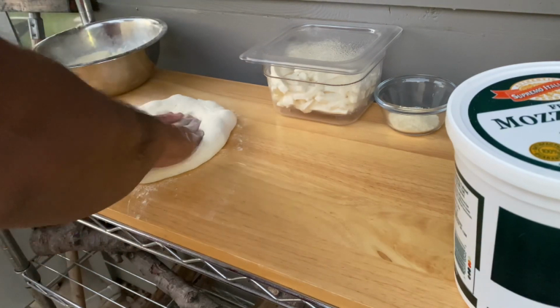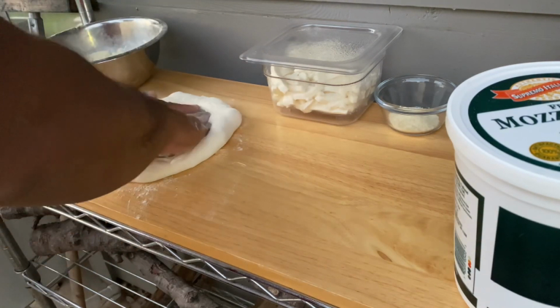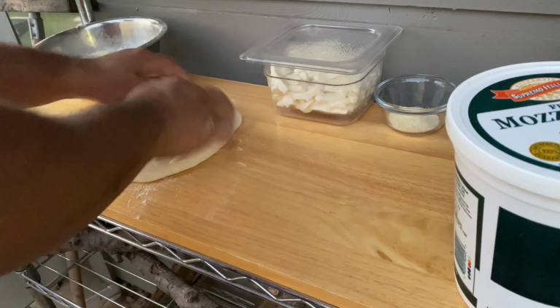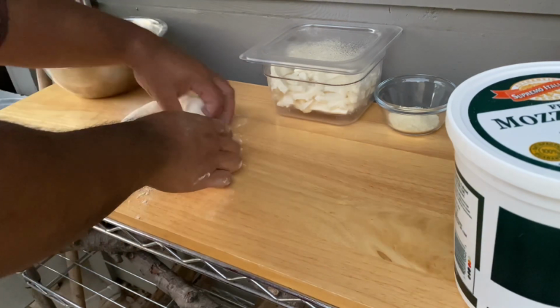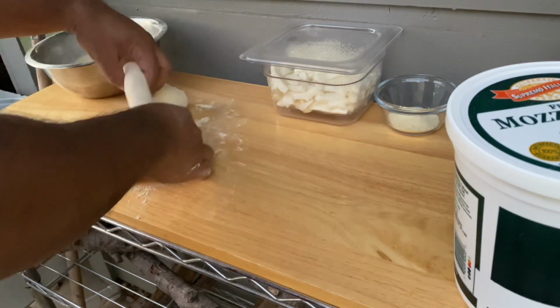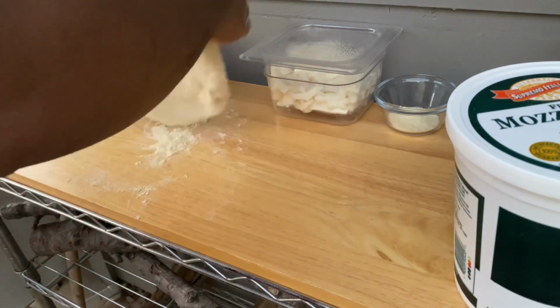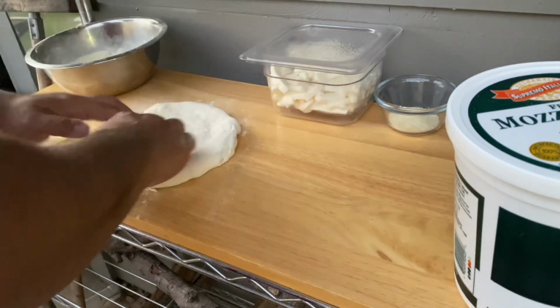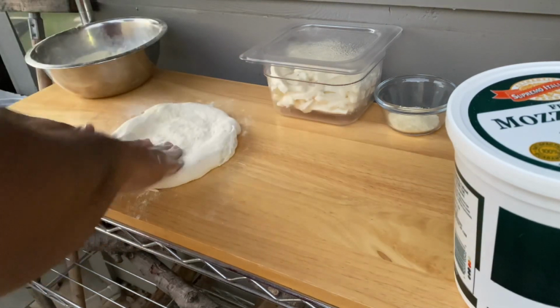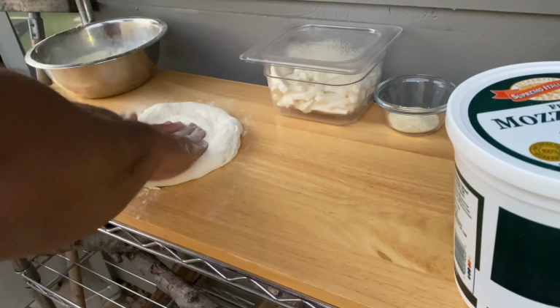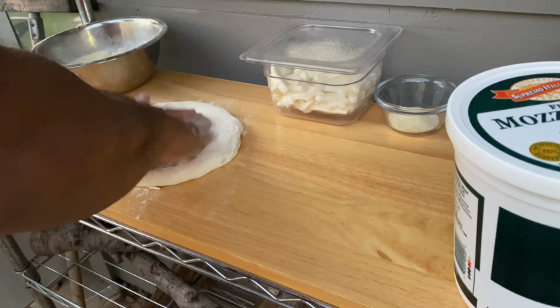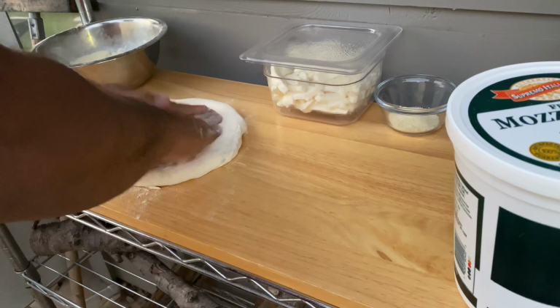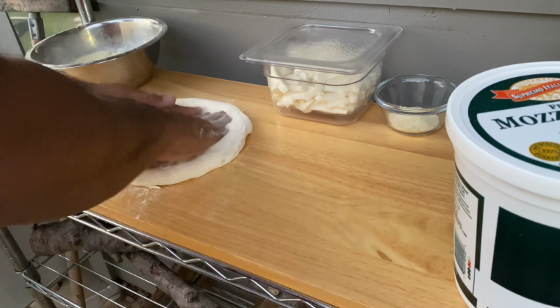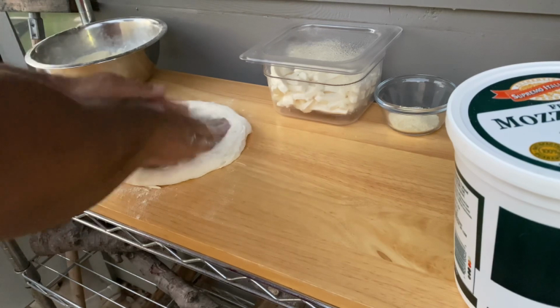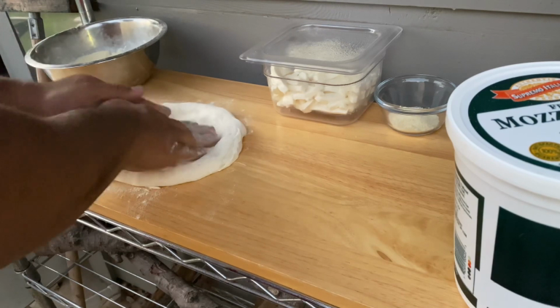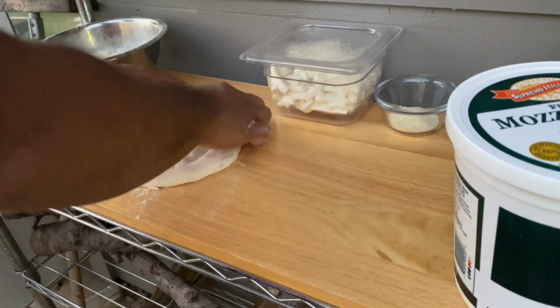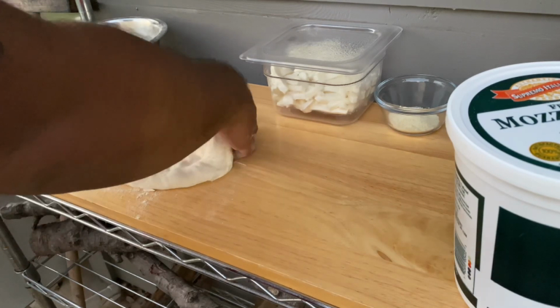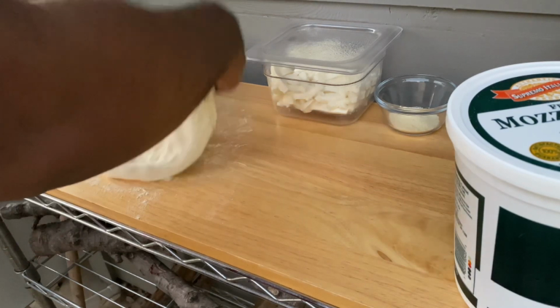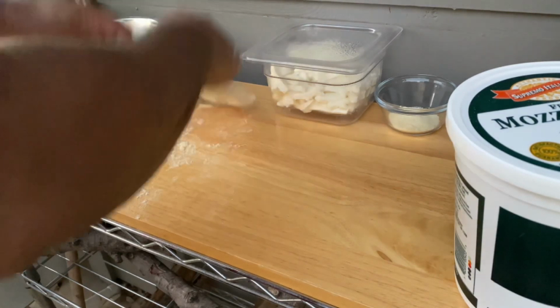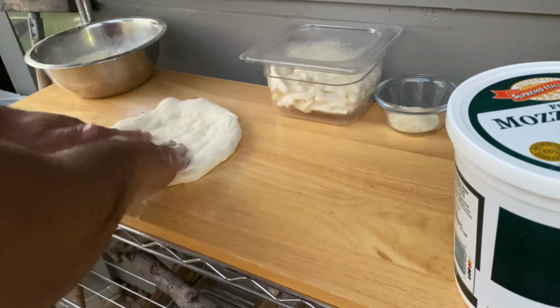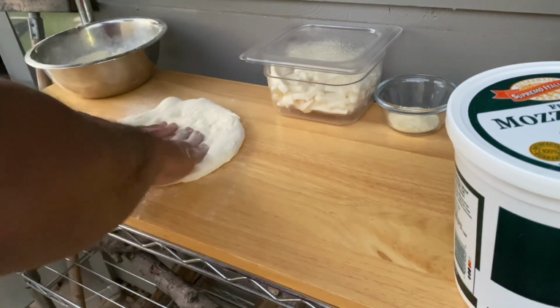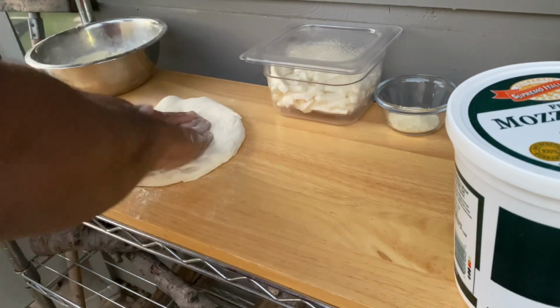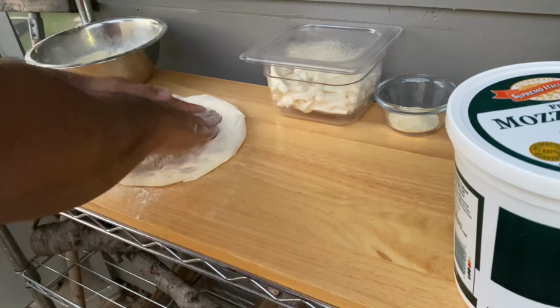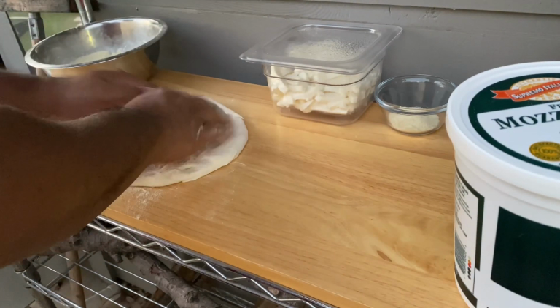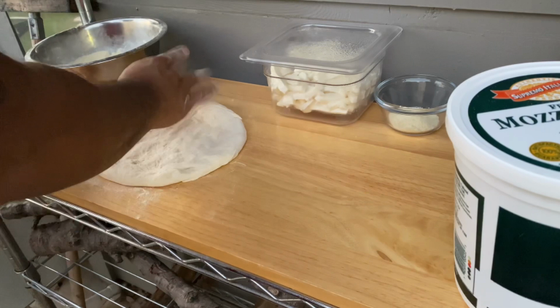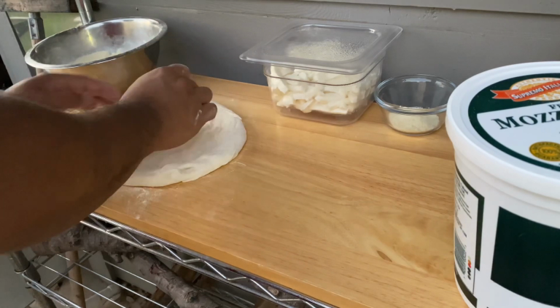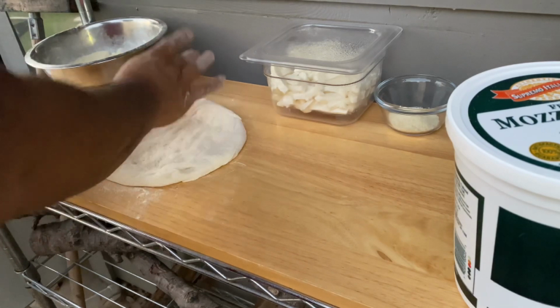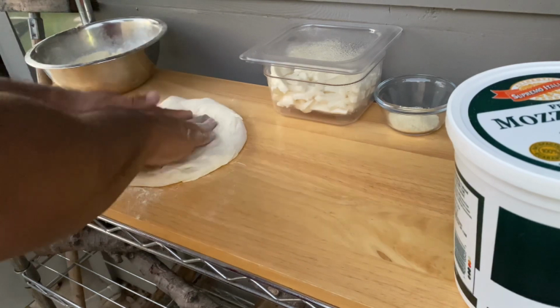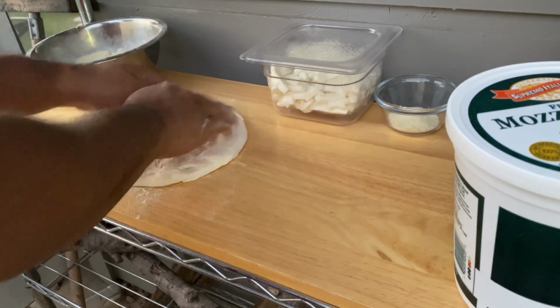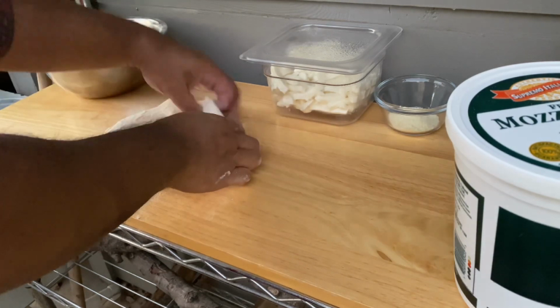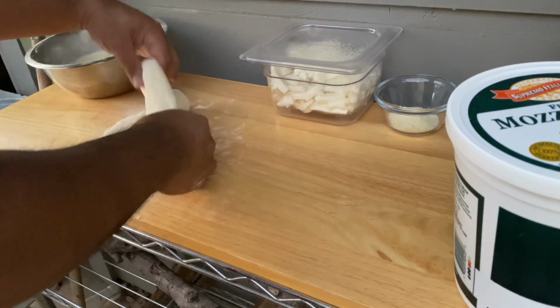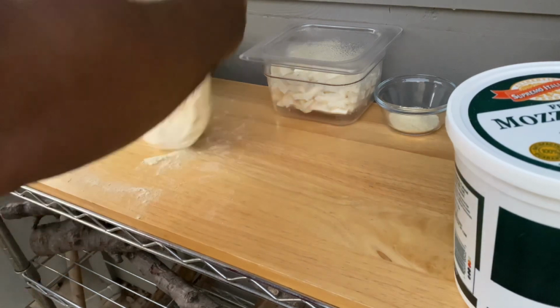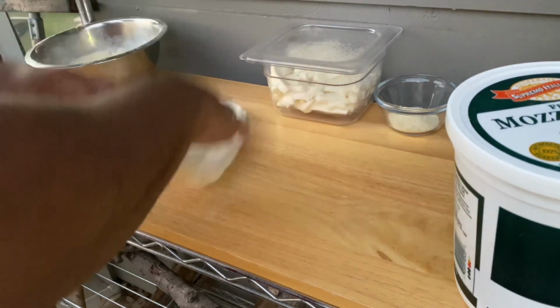I'll flip it over and keep doing that in quarter turn increments until it's a little bit bigger than the size of my hand, popping any big bubbles along the way. Now once I get it to that size, I'll start with the slapping technique.